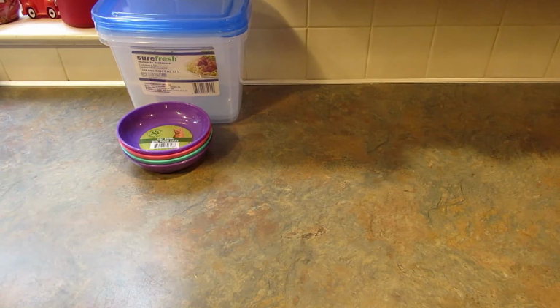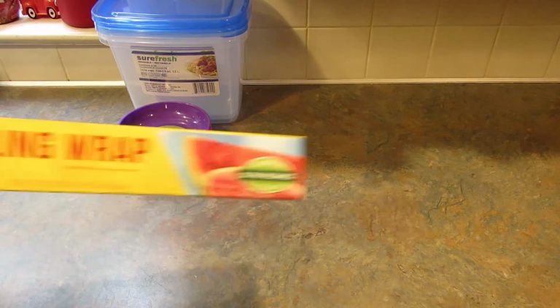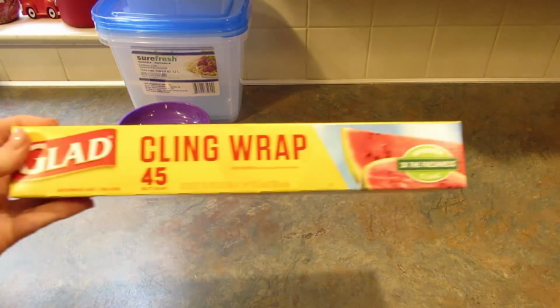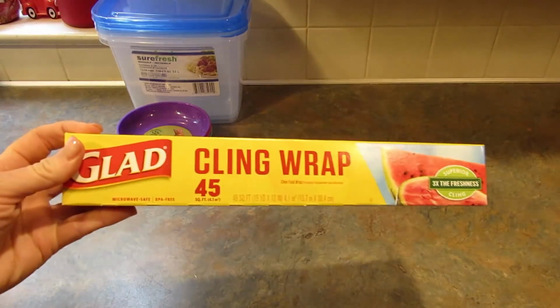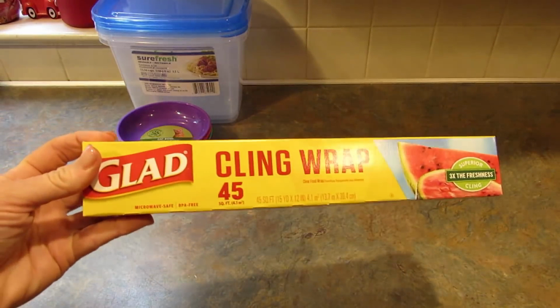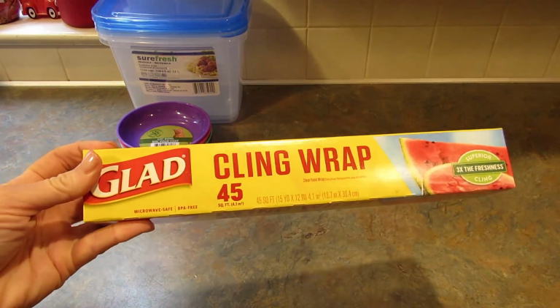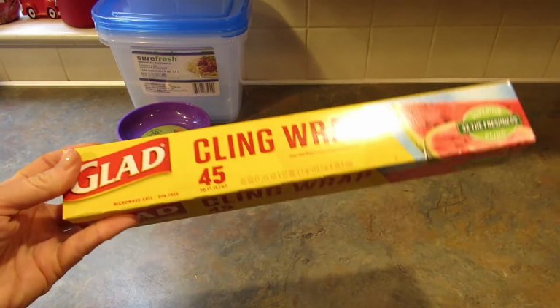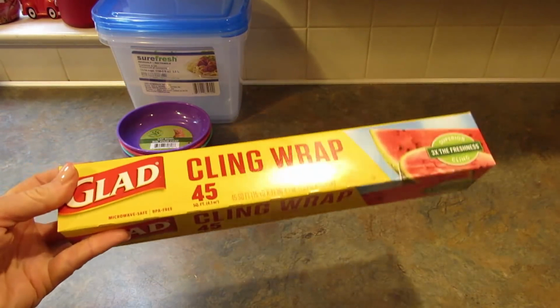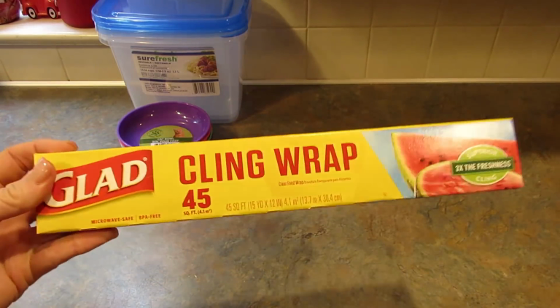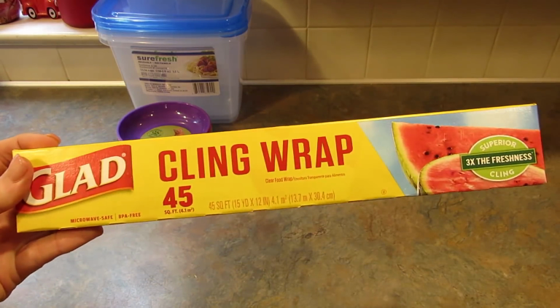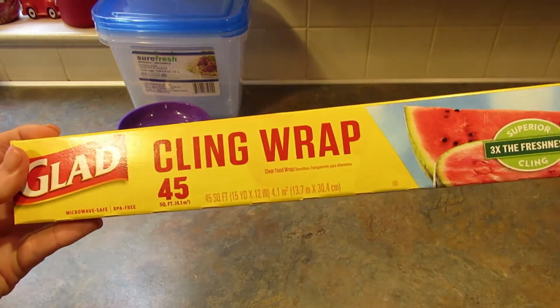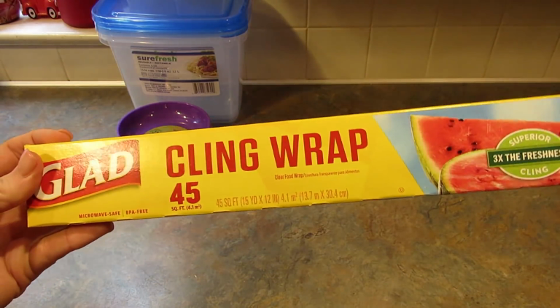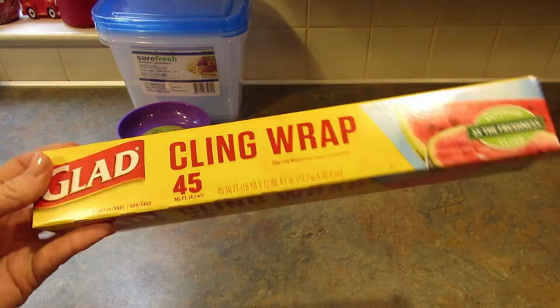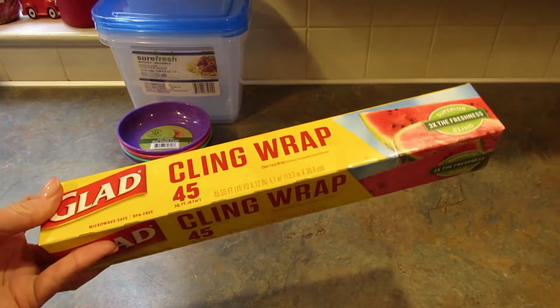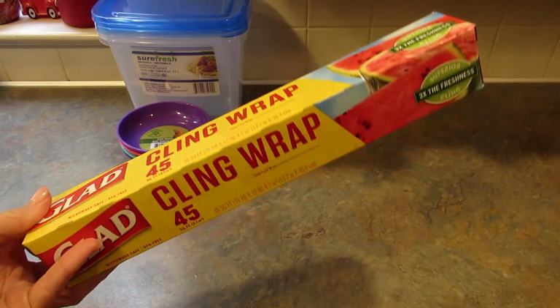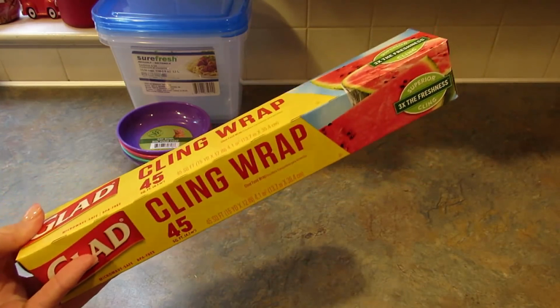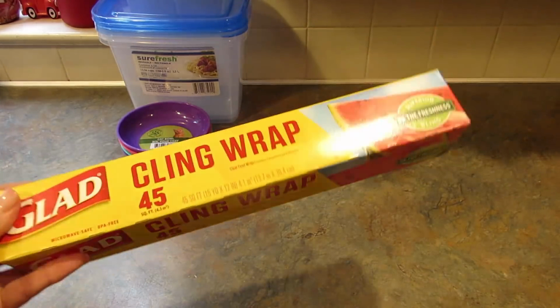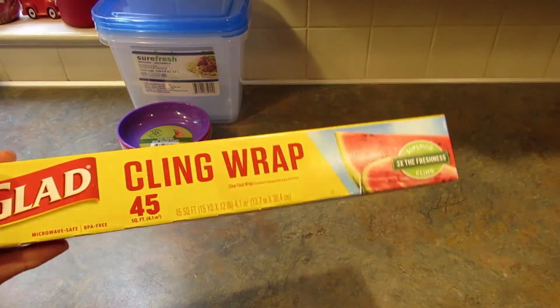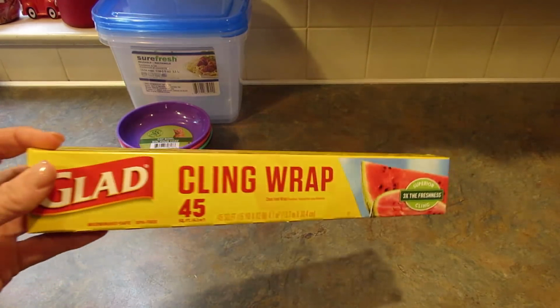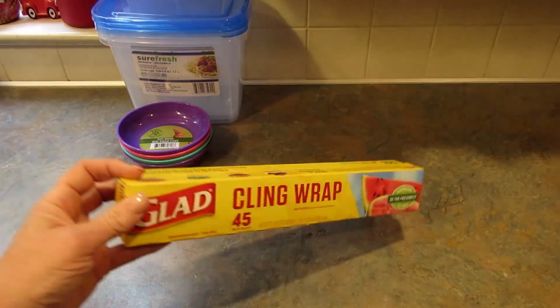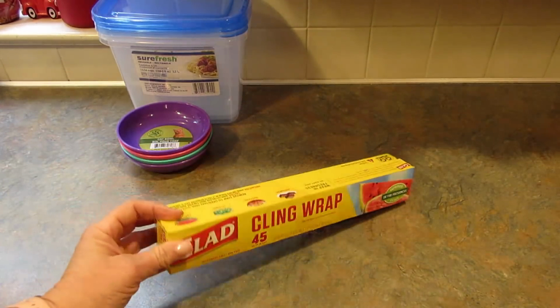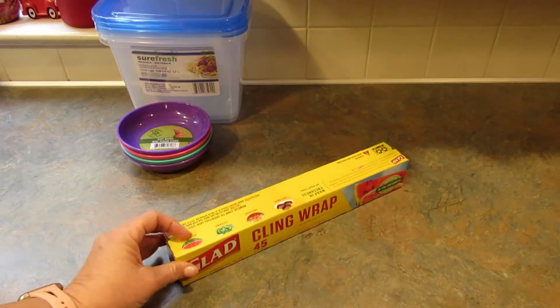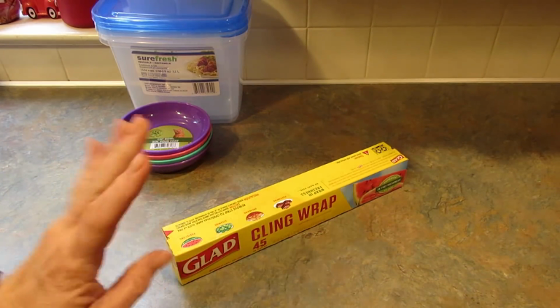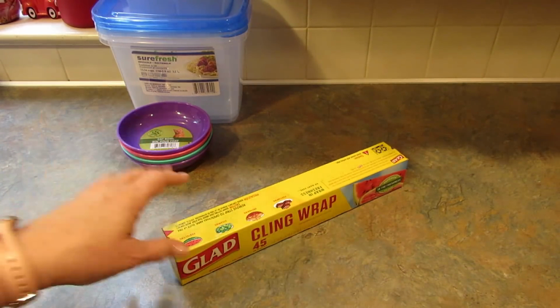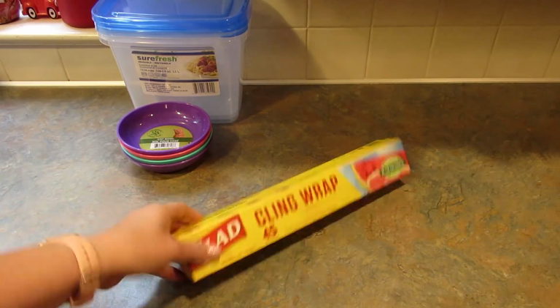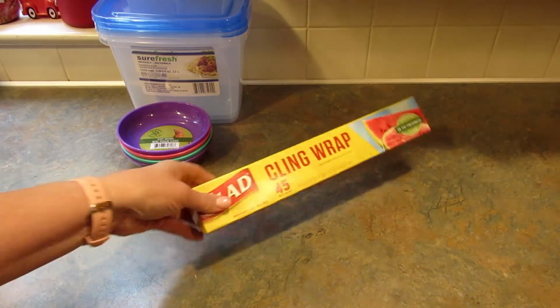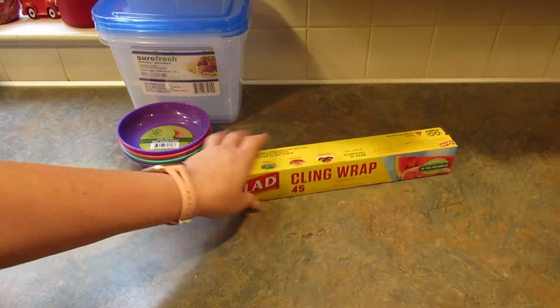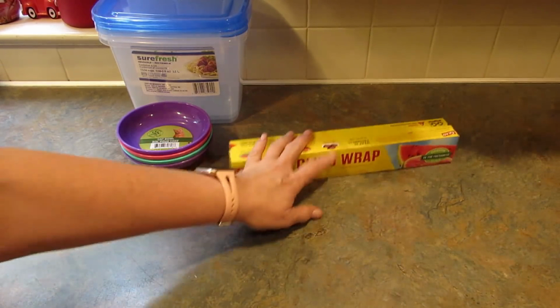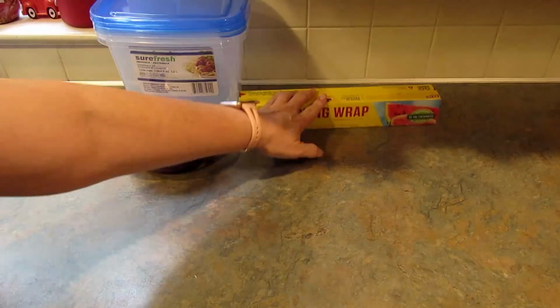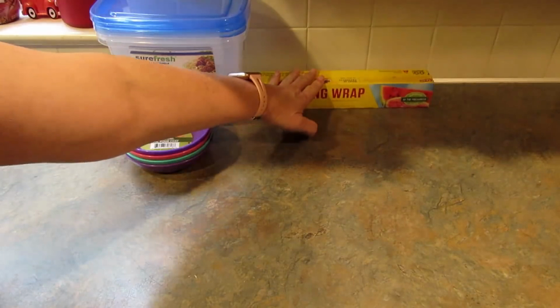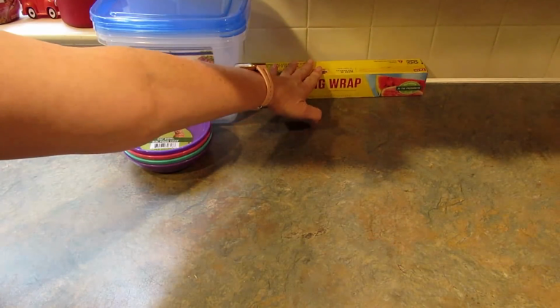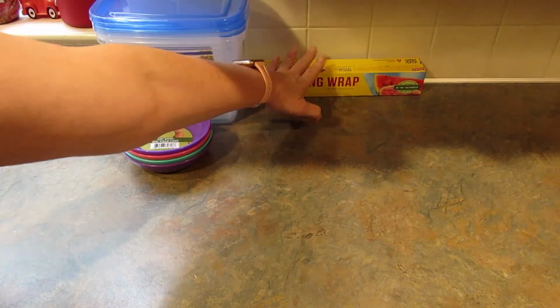I grabbed this GLED cling wrap. It's only 45 square feet — probably not the best deal — but we don't have any at all so I just wanted to make sure we had some in the house.